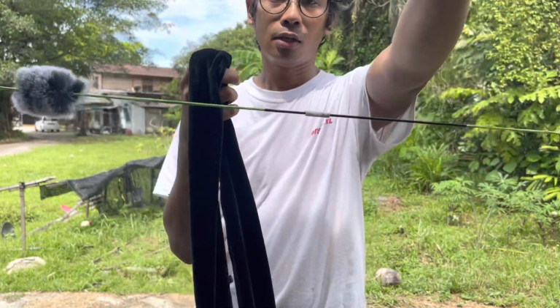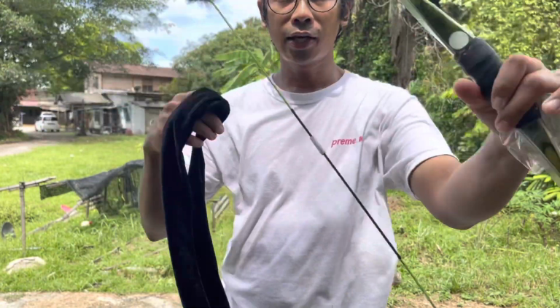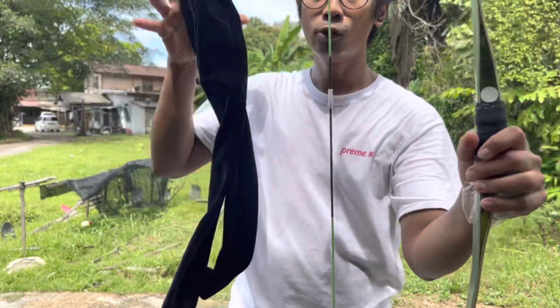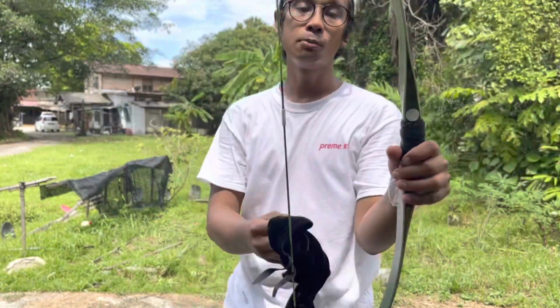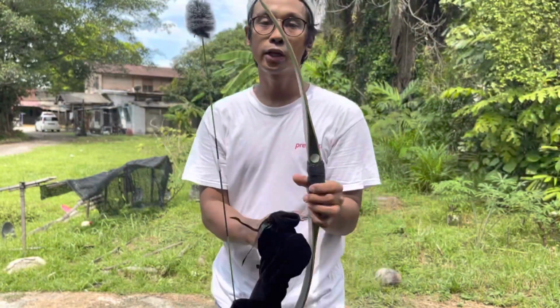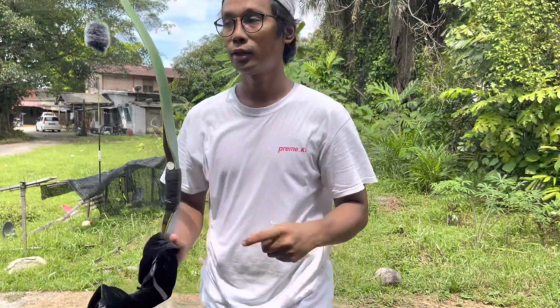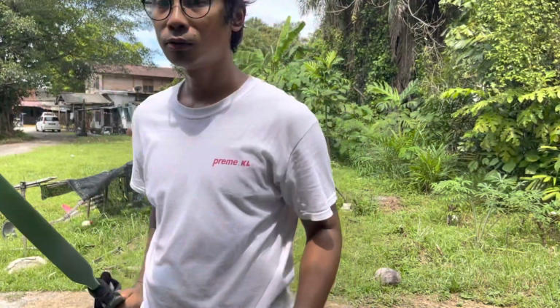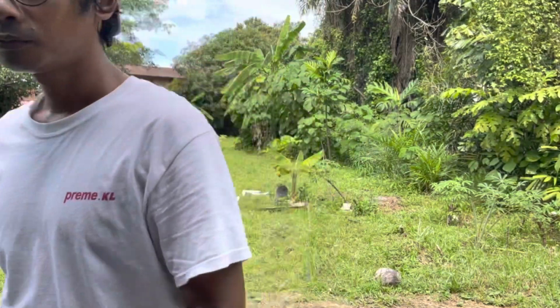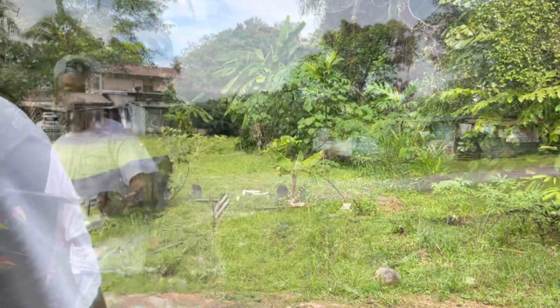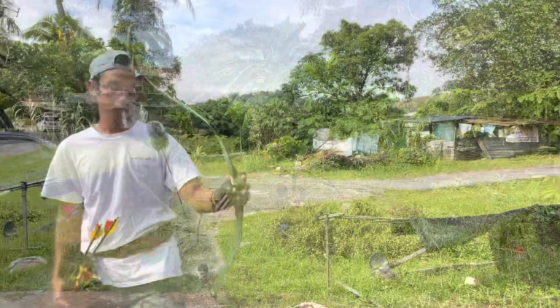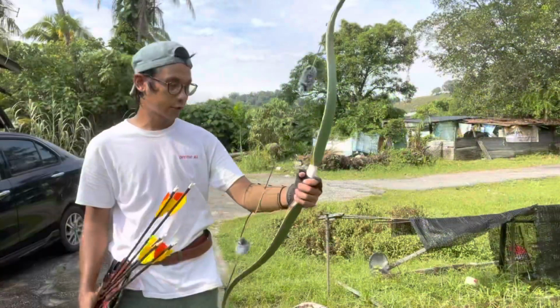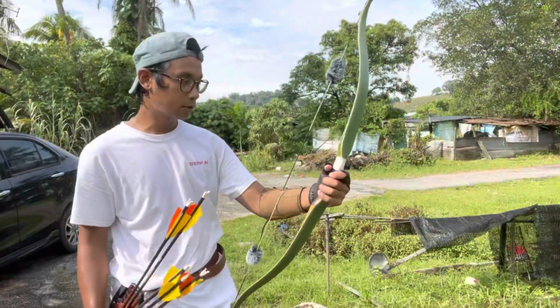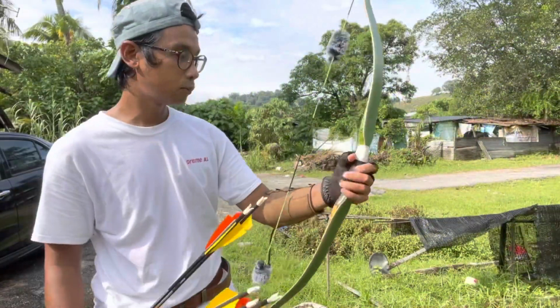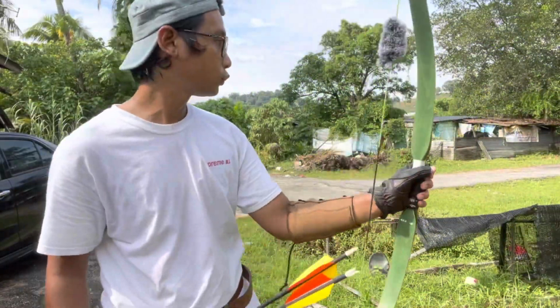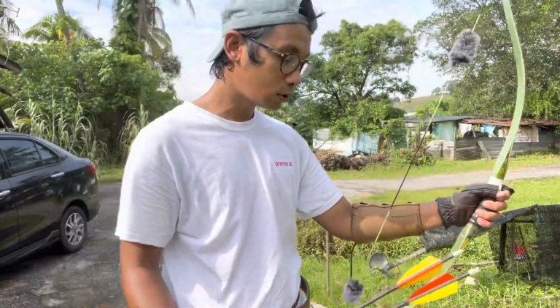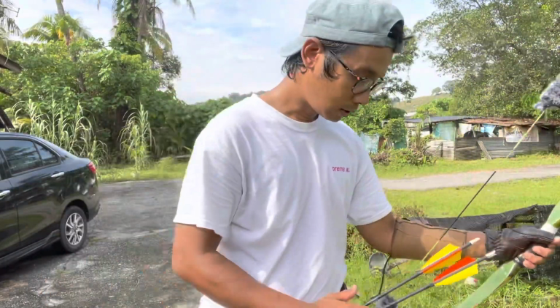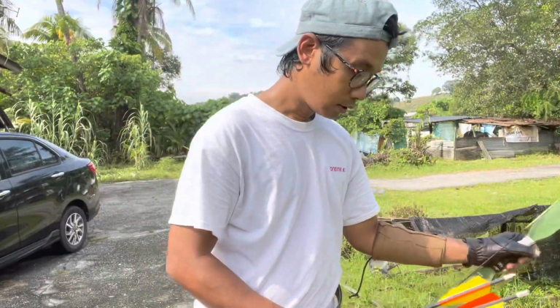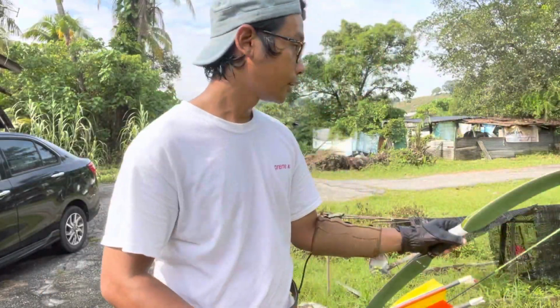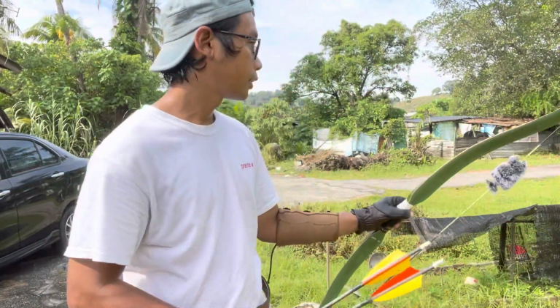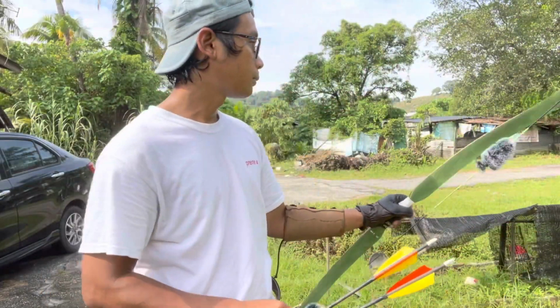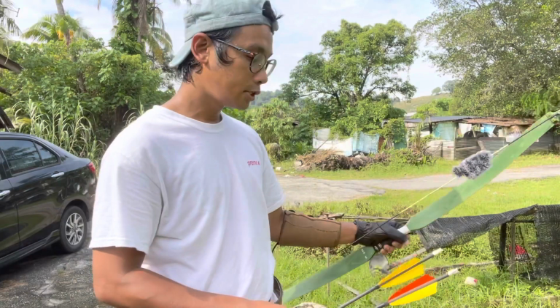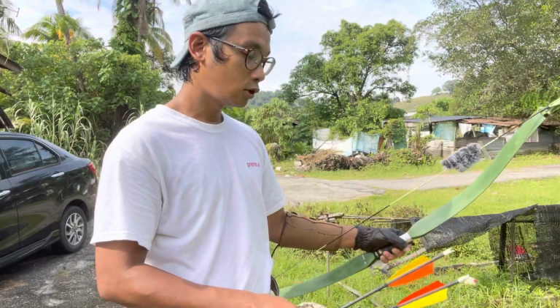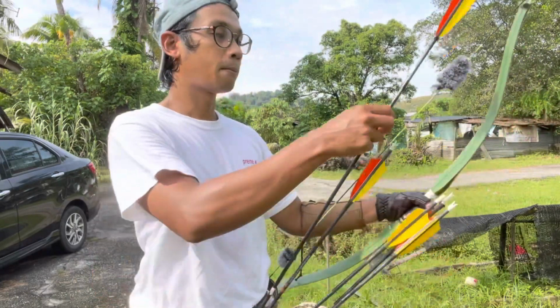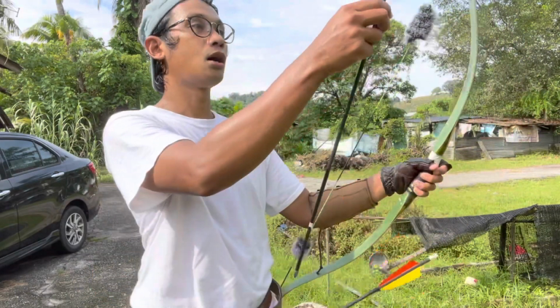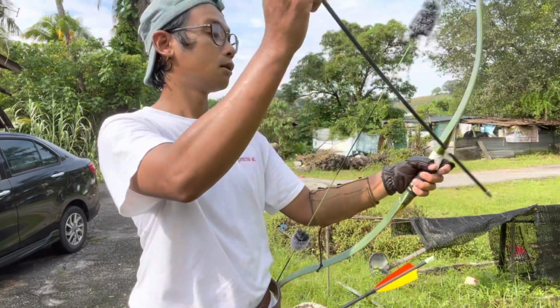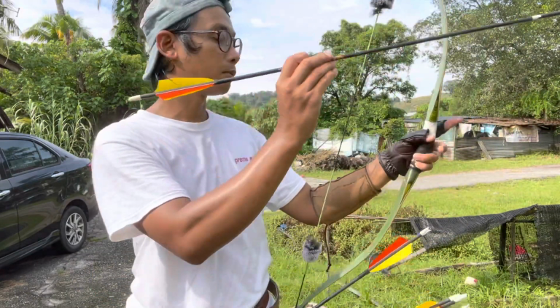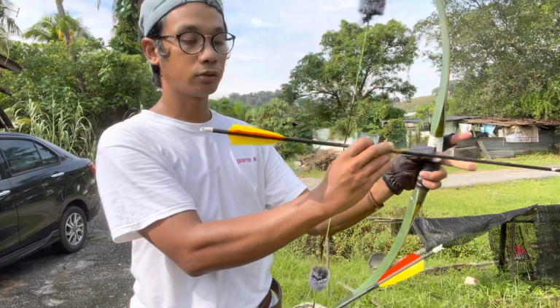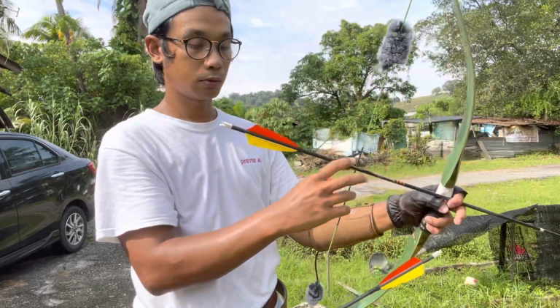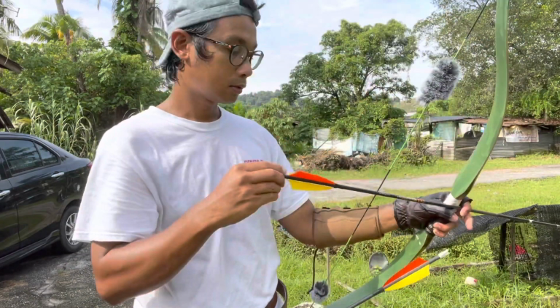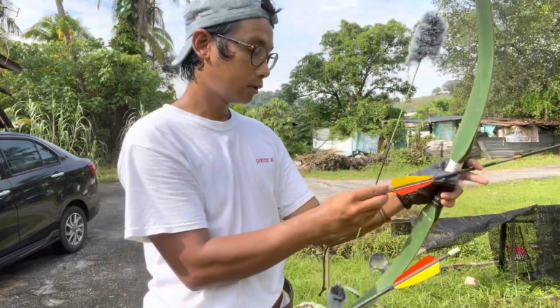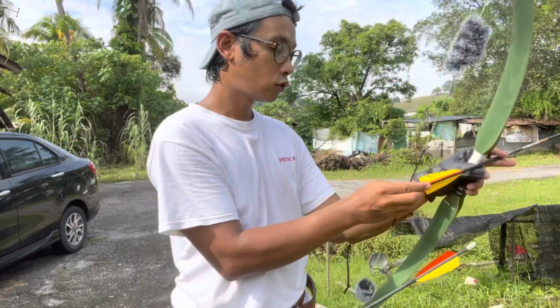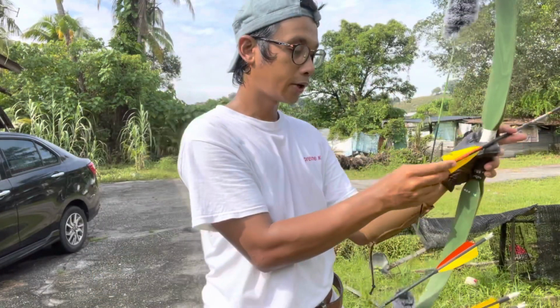Okay jom kita cuba busur ni, let's go! Jom kita cuba busur turkis ni dengan tarikan 28 inci, 45 pound. Tarik knocking point eh.